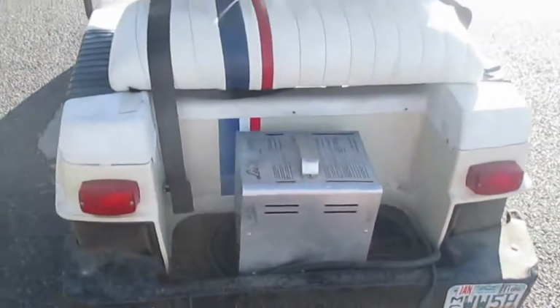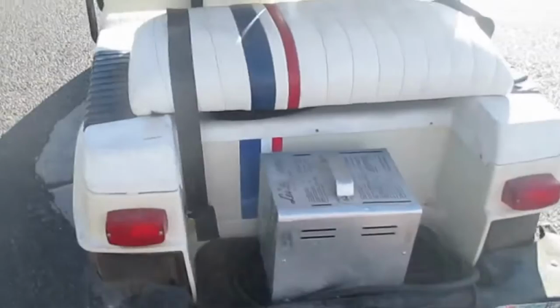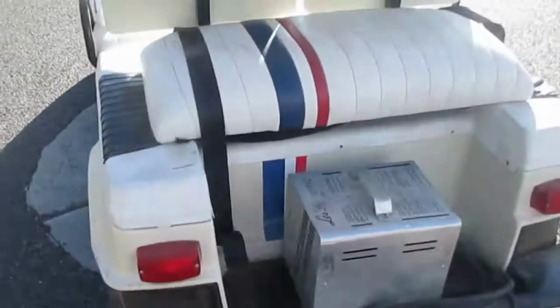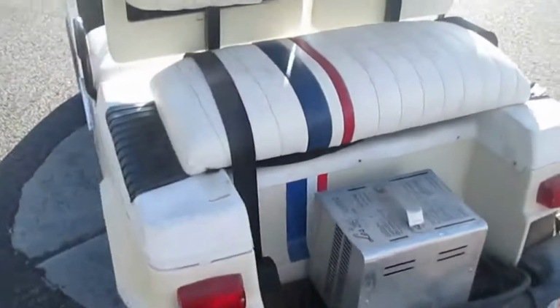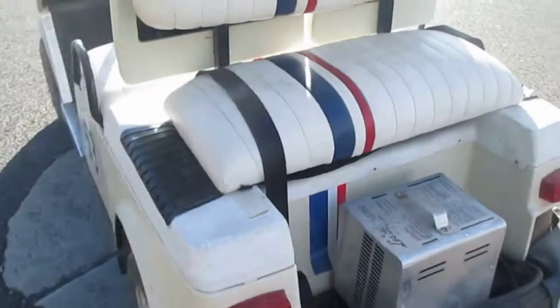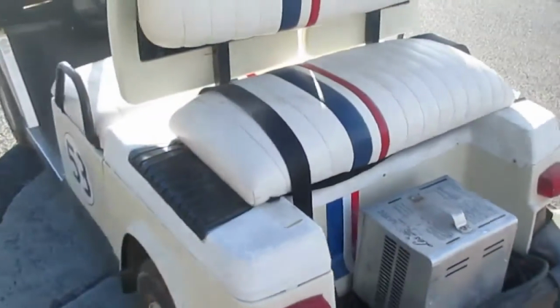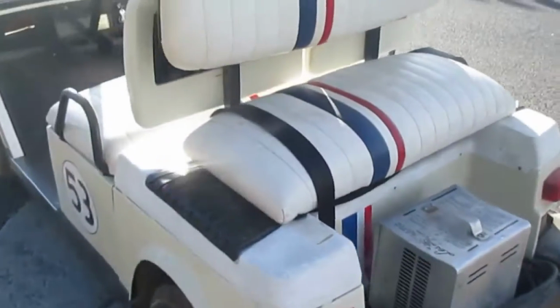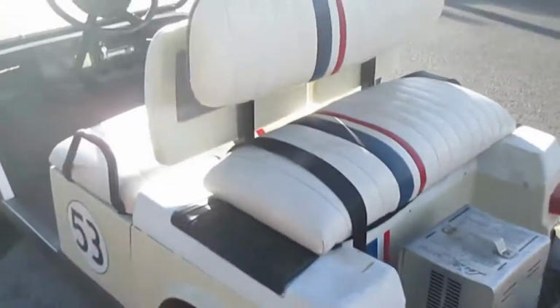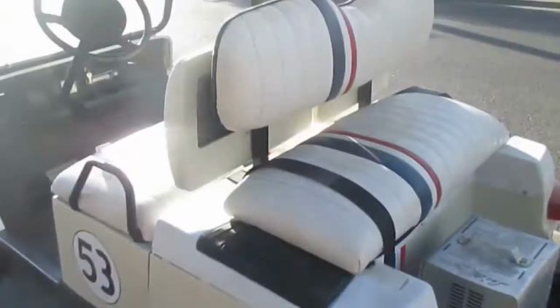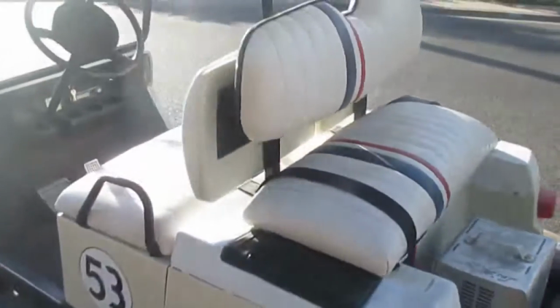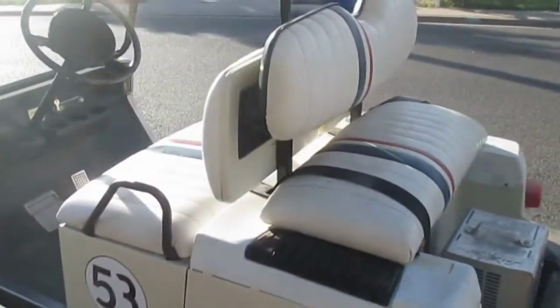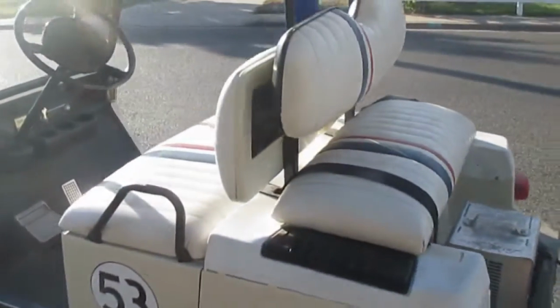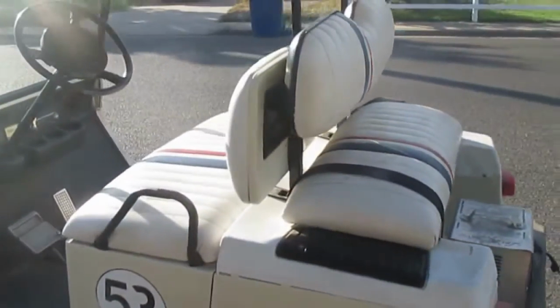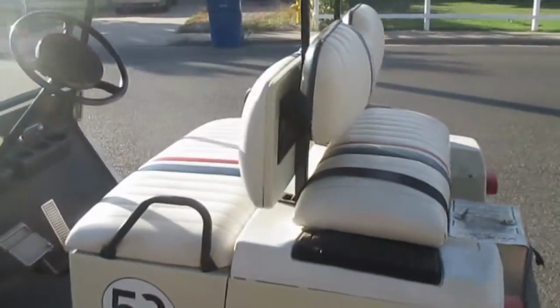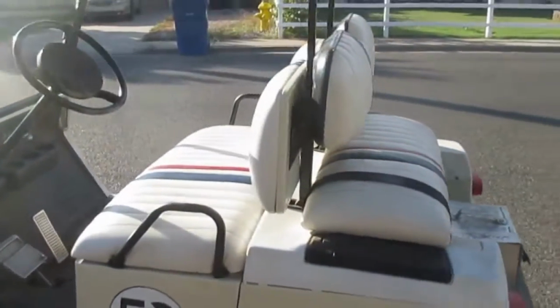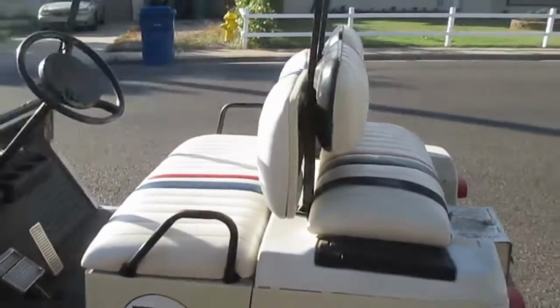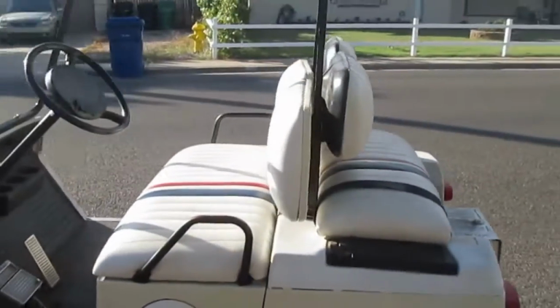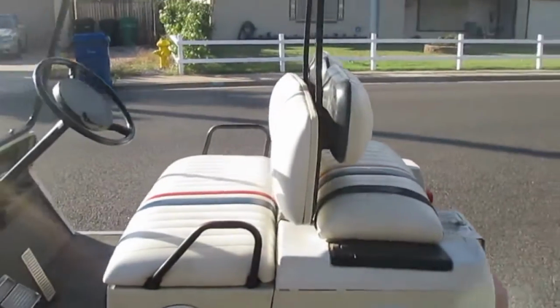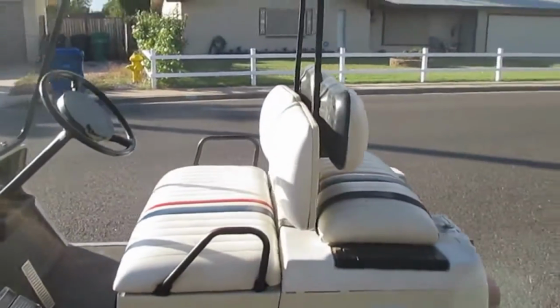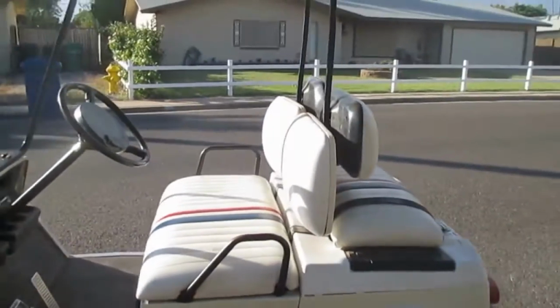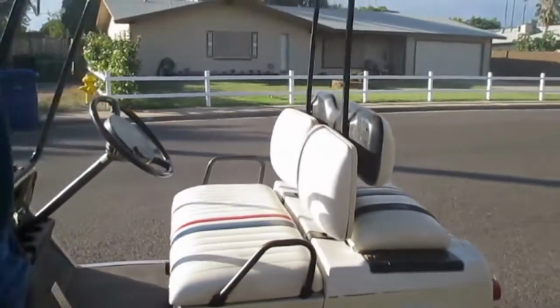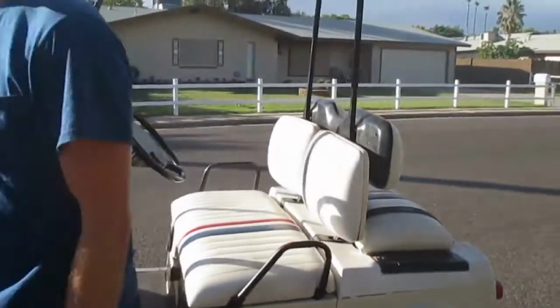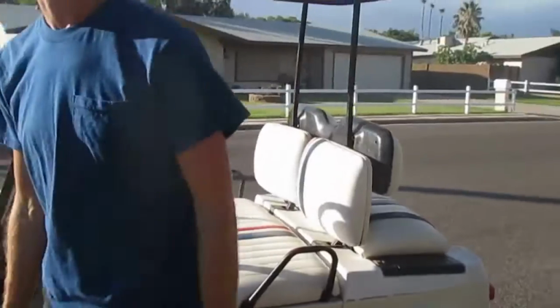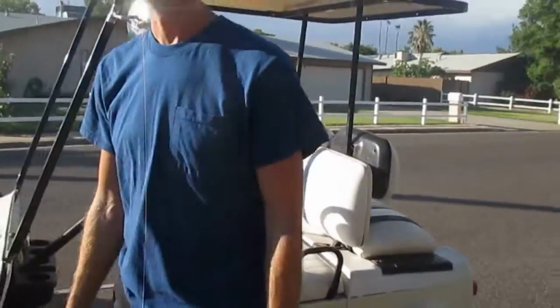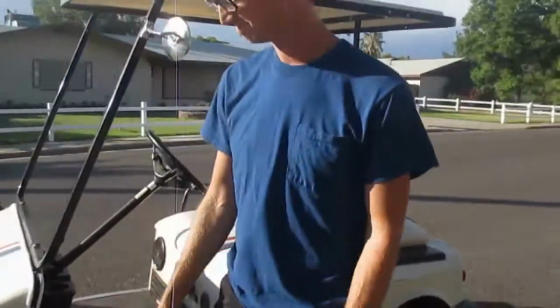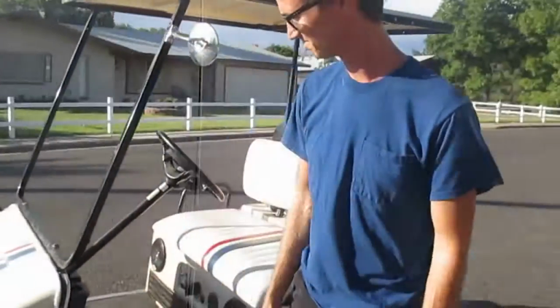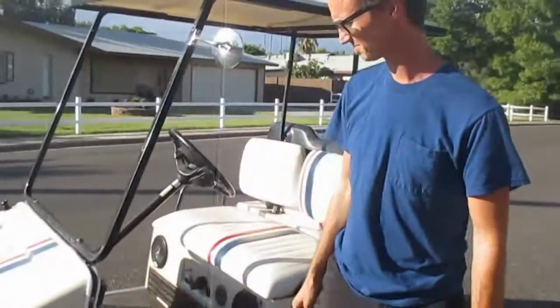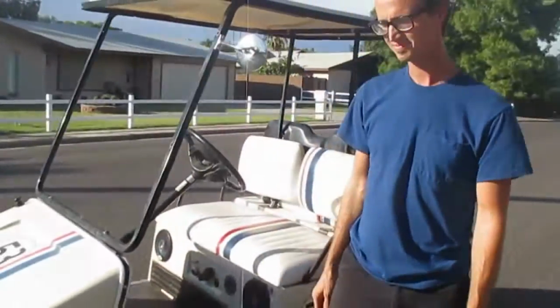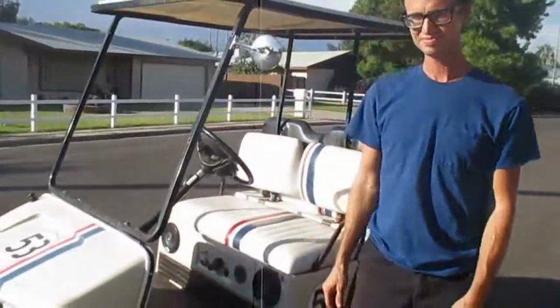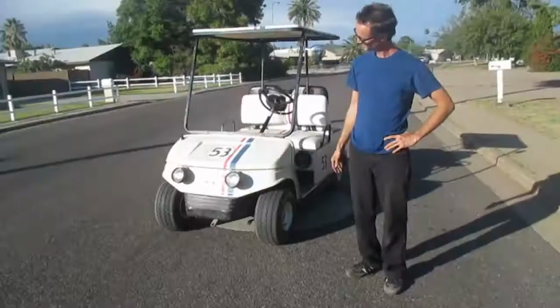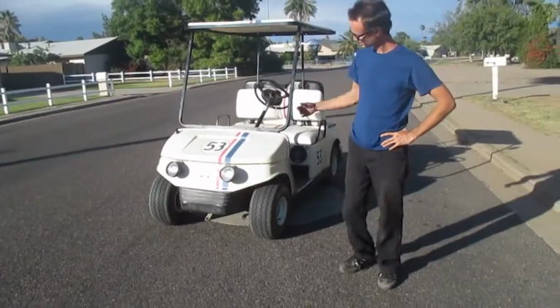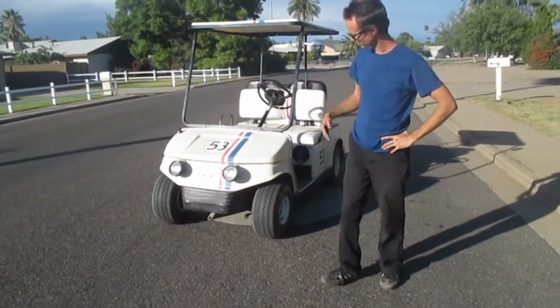The cart's not perfect, you know, it's a little old thing. But it has been a lot of fun for our family. Let's go, Herbie!